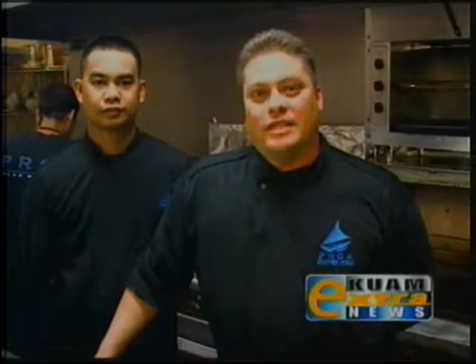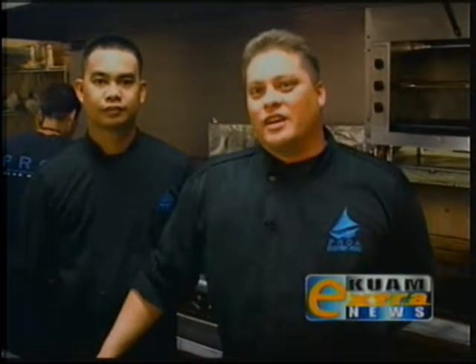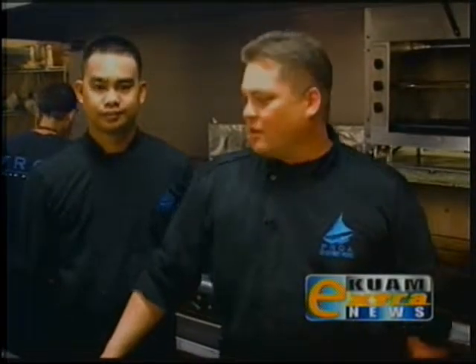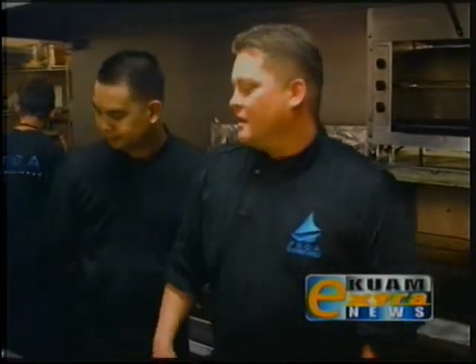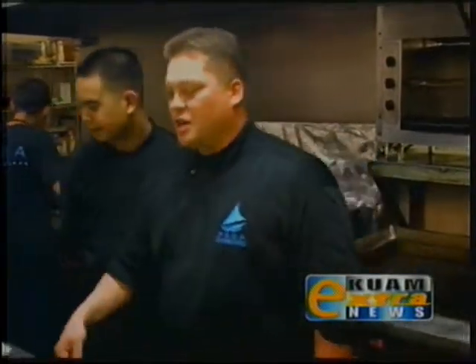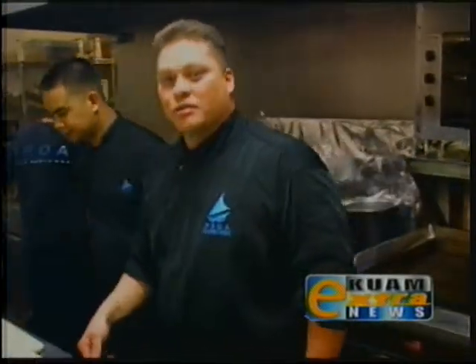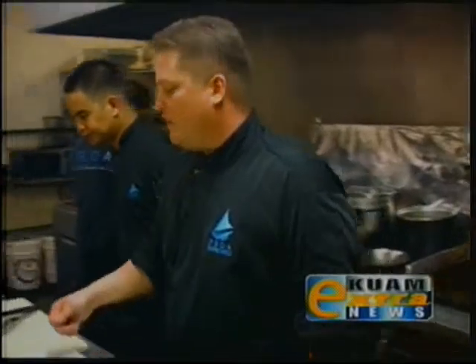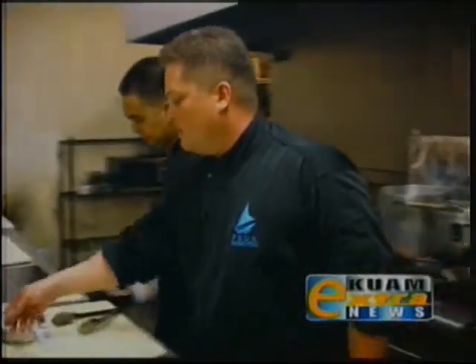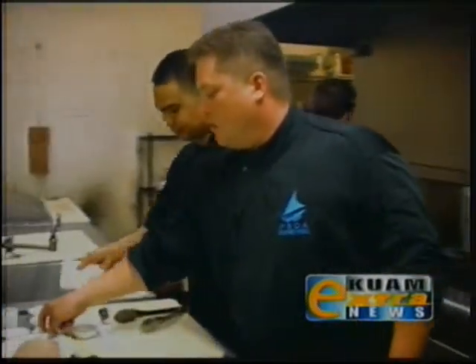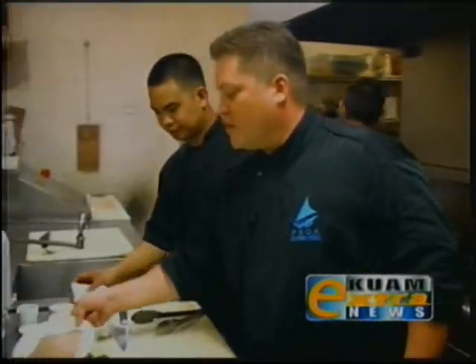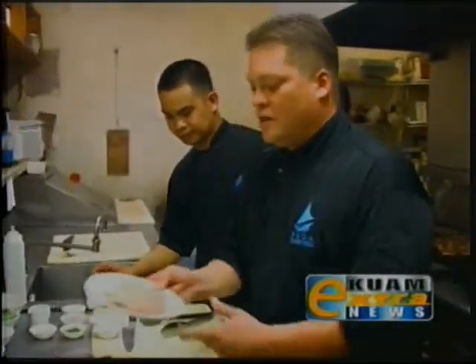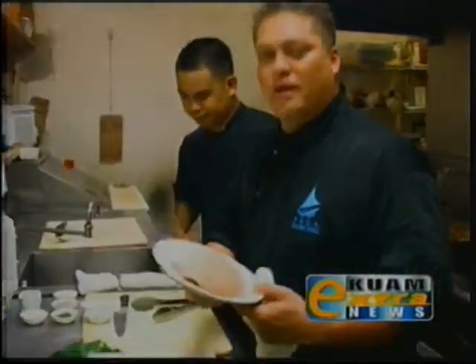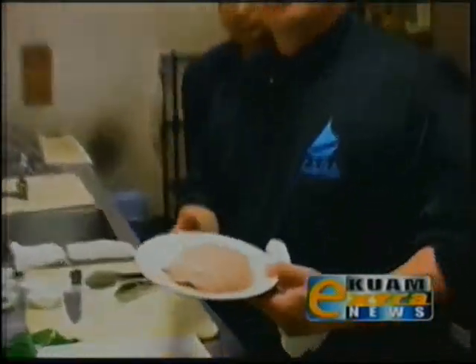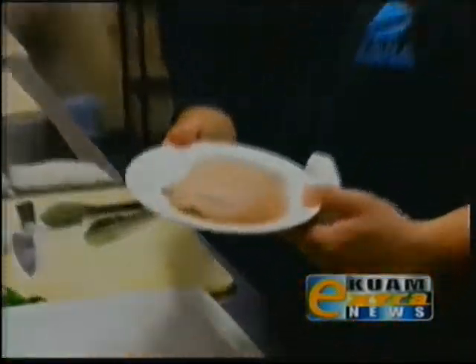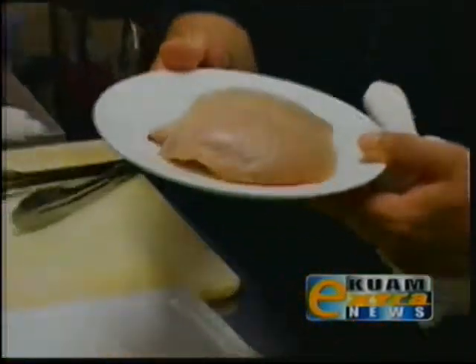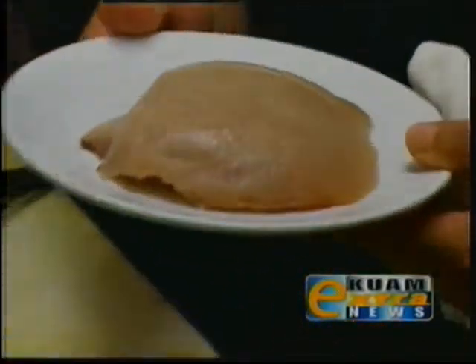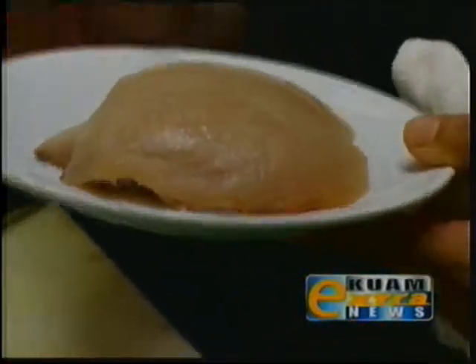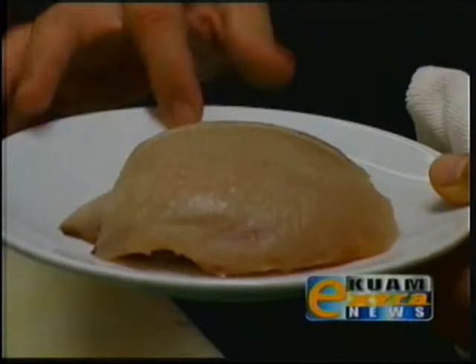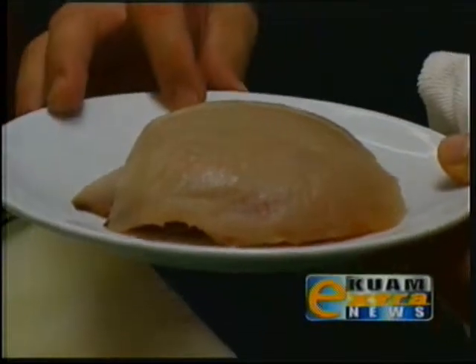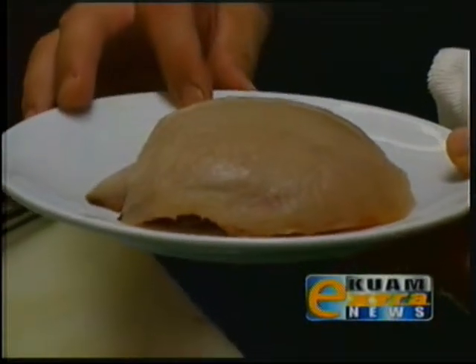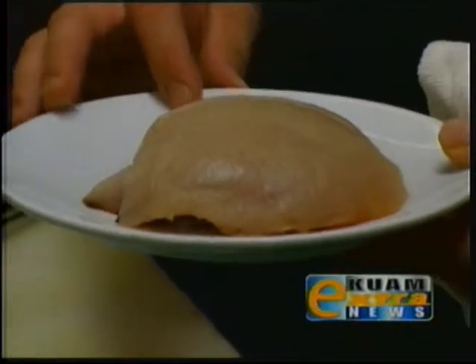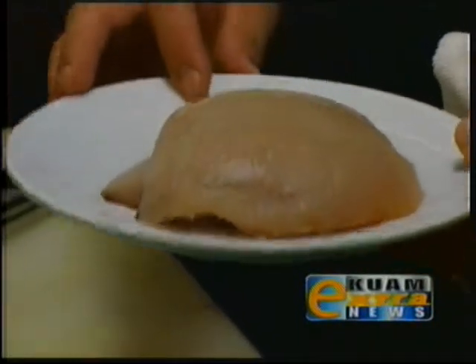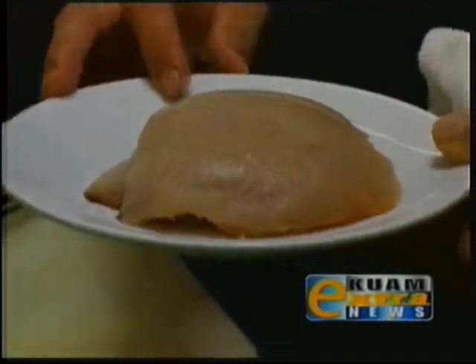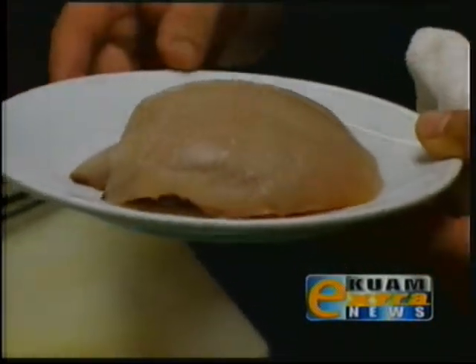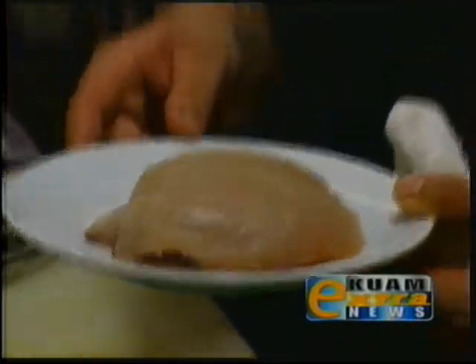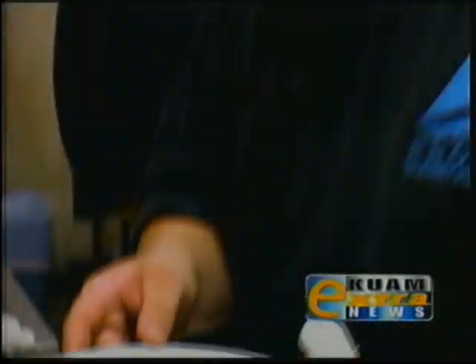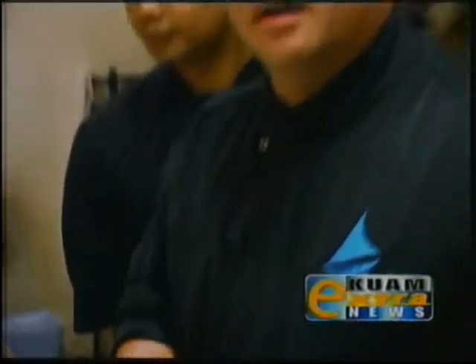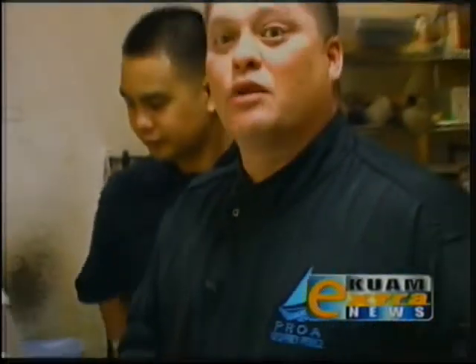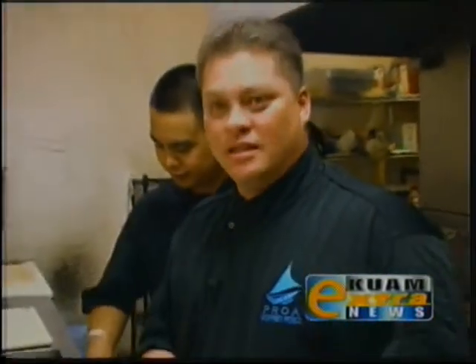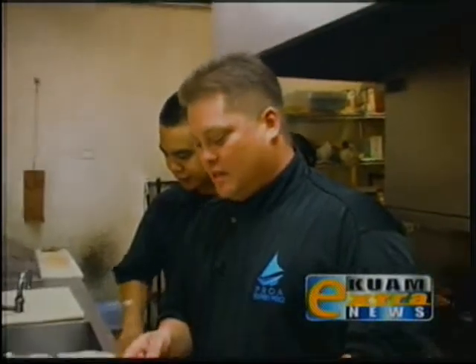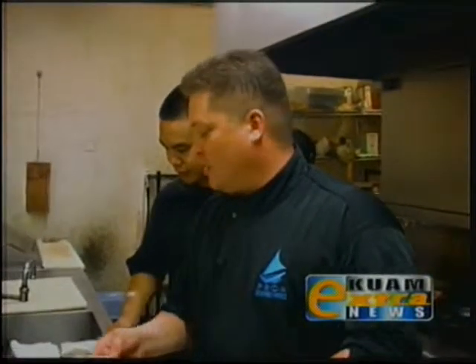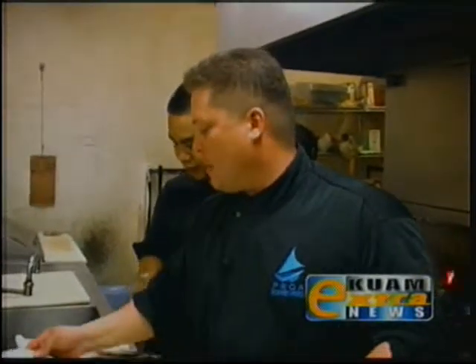Let's get started. So here we have our fresh Wahoo caught by Myles Driscoll, waterman extraordinaire. He caught this off of the coast of southern Guam, and this was at Santa Rosa, this fishing spot.